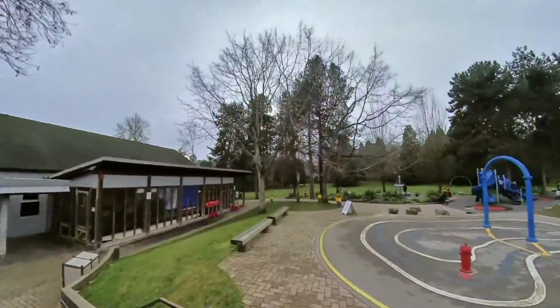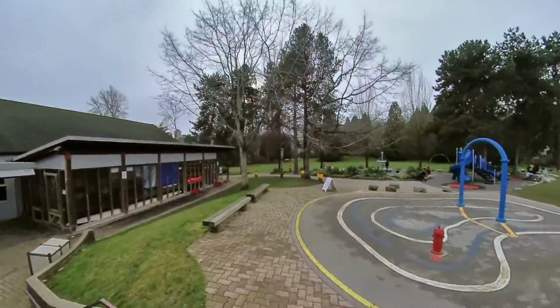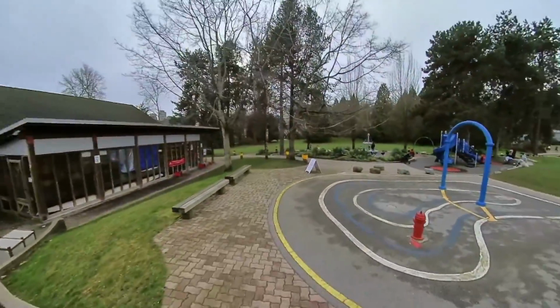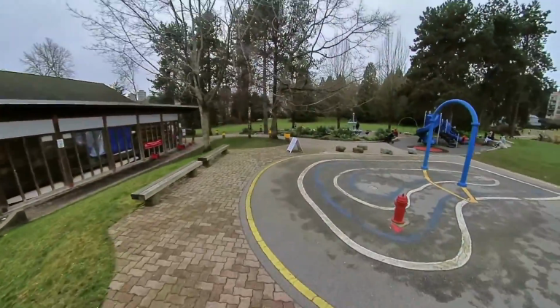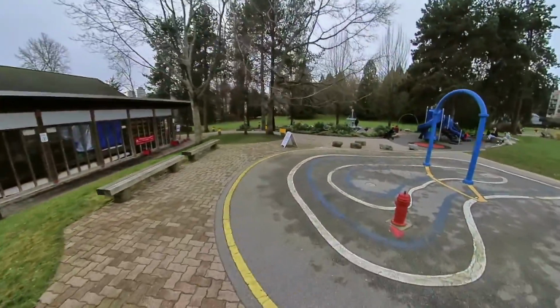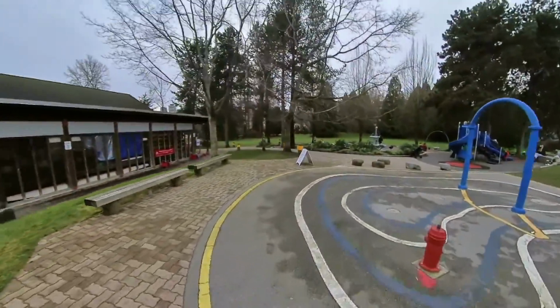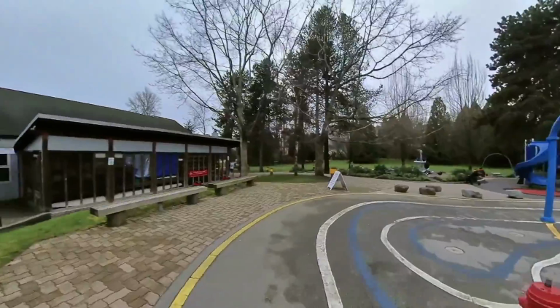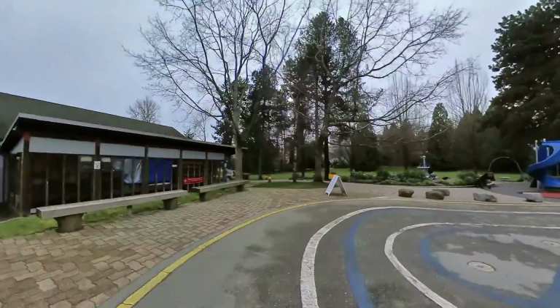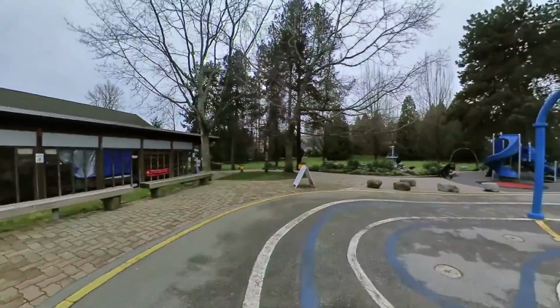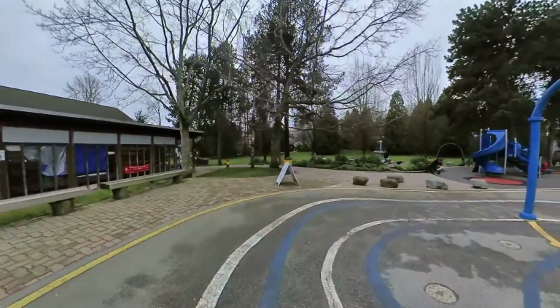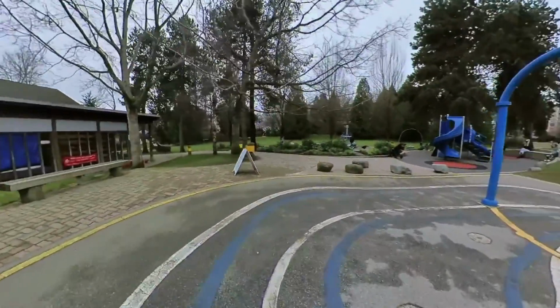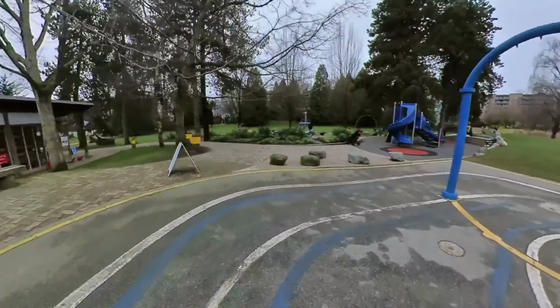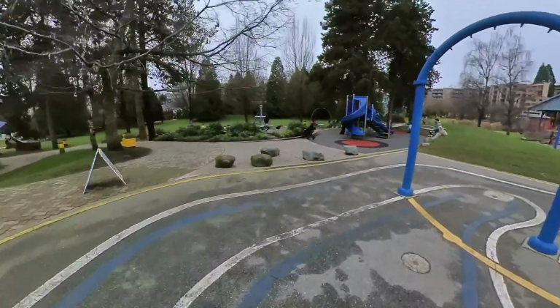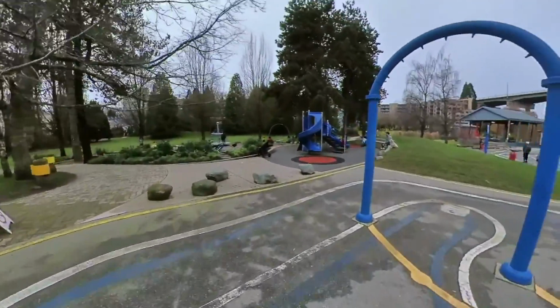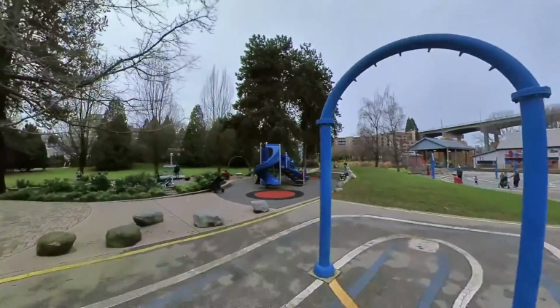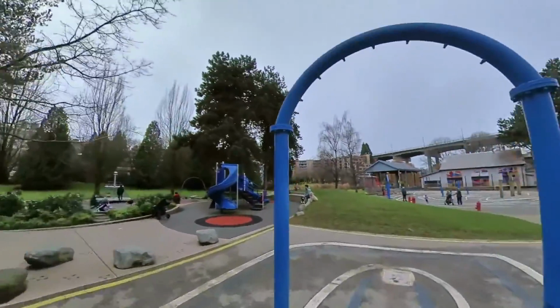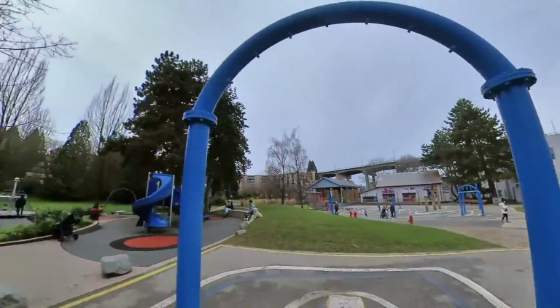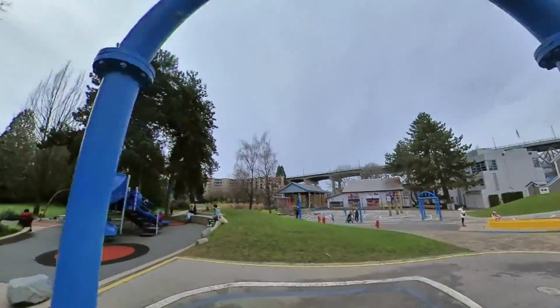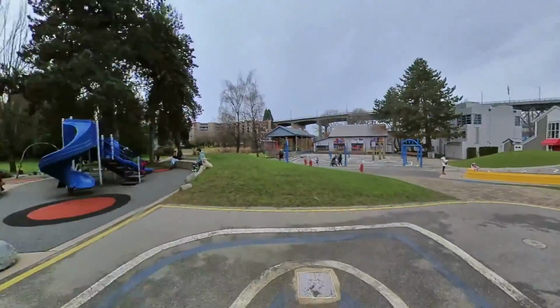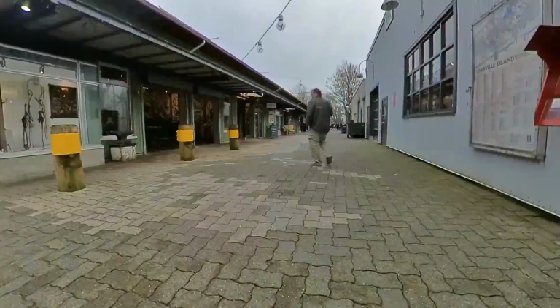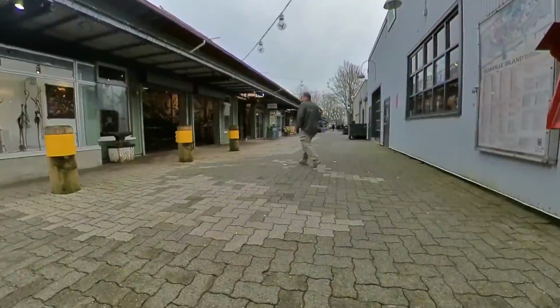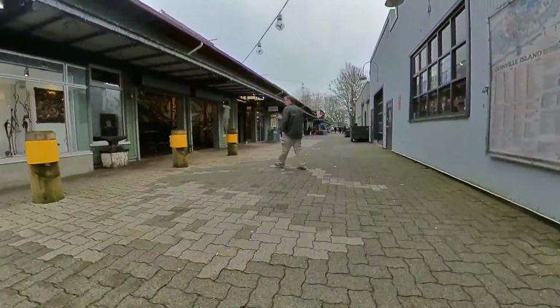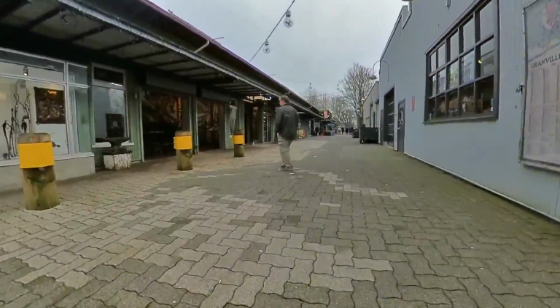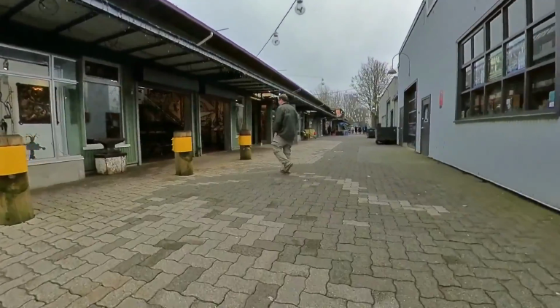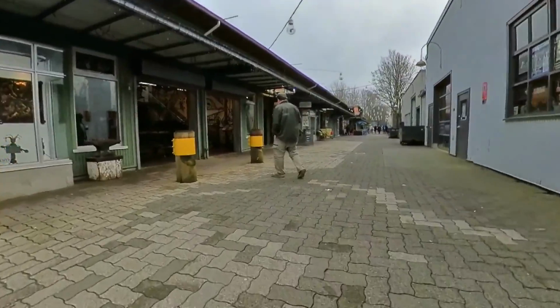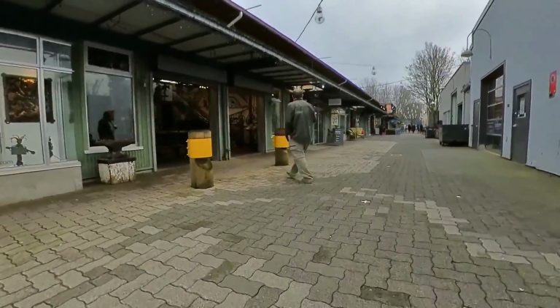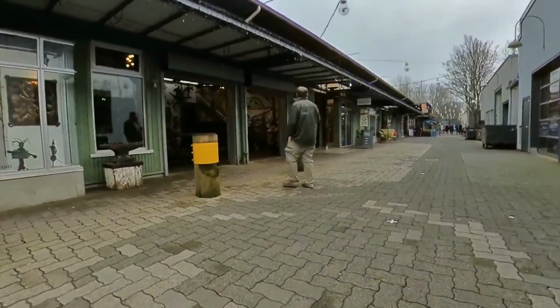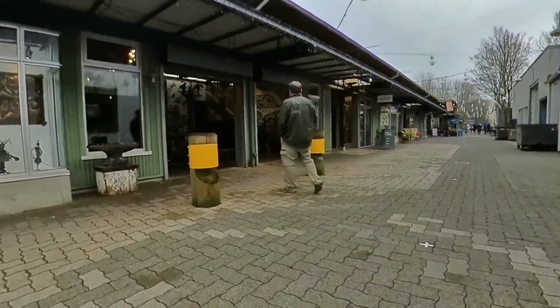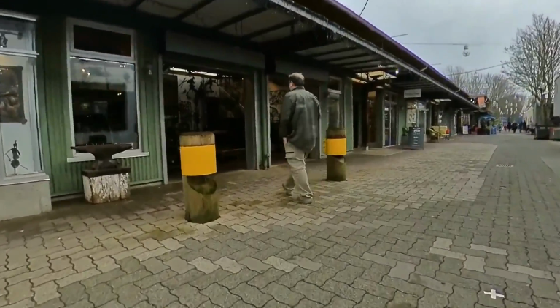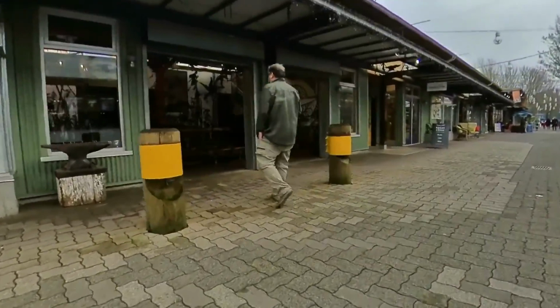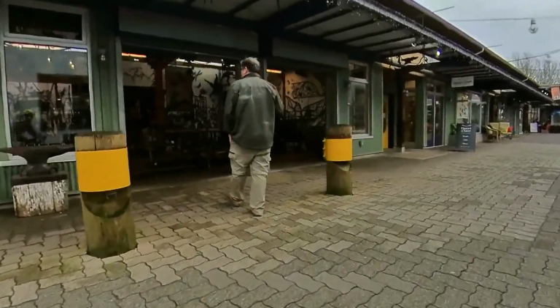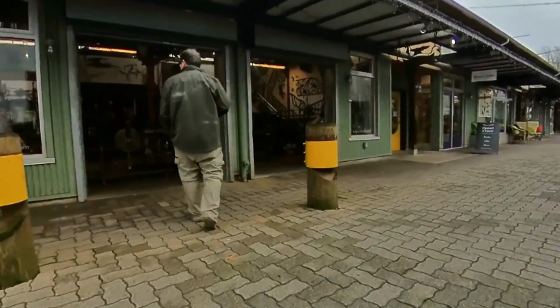The splash park is now closed for the season, but the public market is open from 9am to 6pm, seven days a week. And although parking is not free, this gives you more of a reason to ride your bike down there.